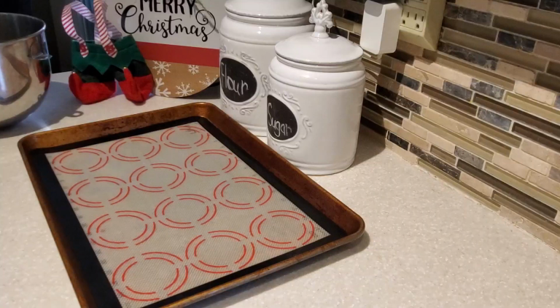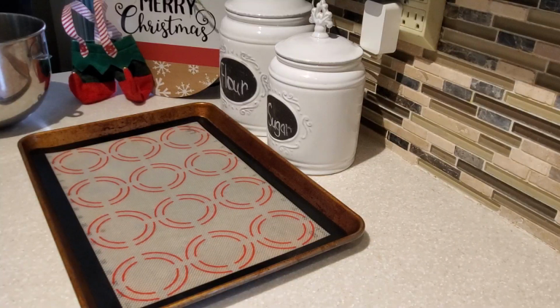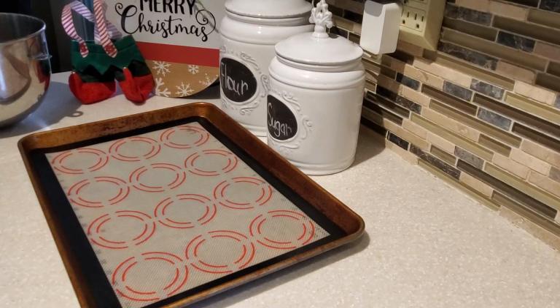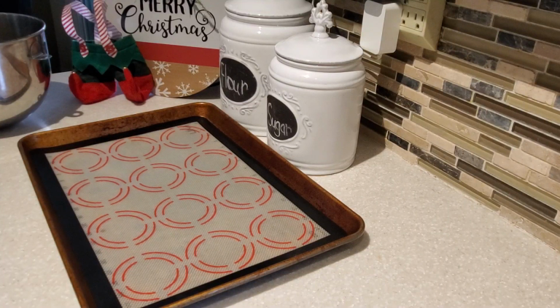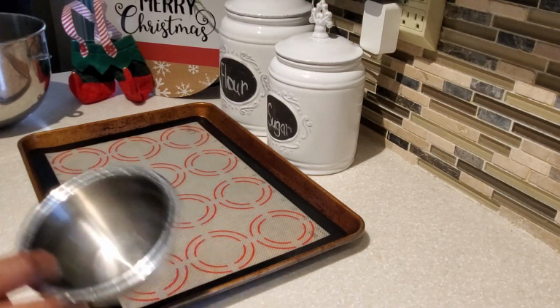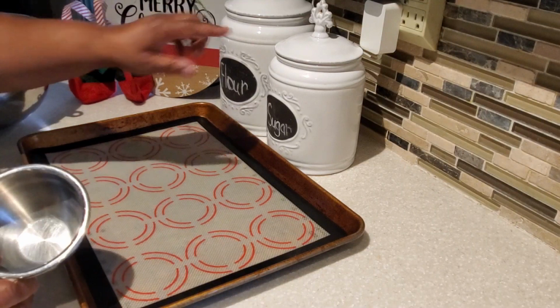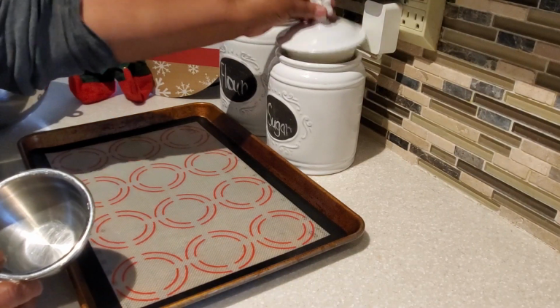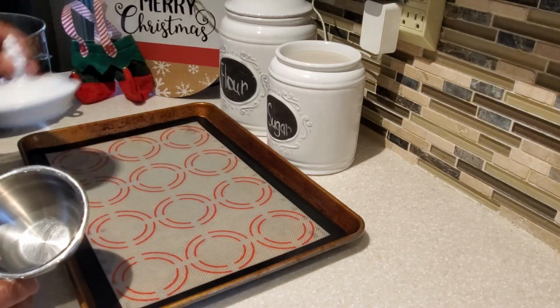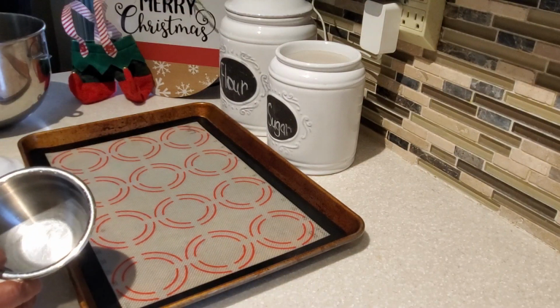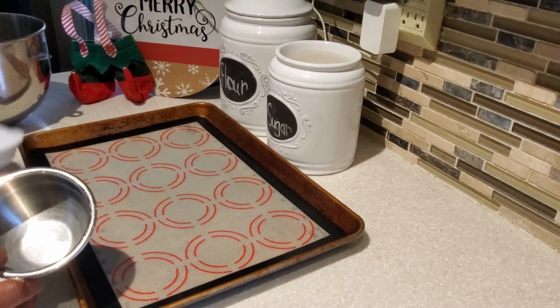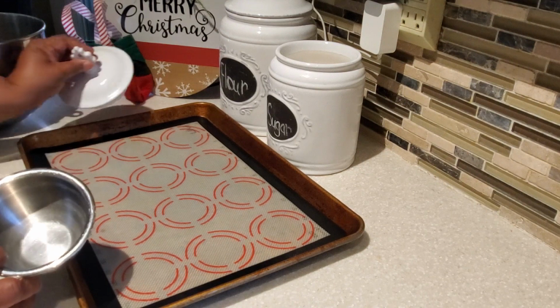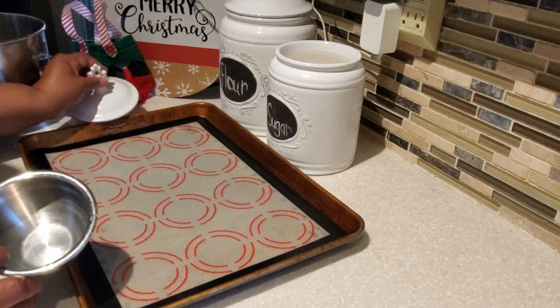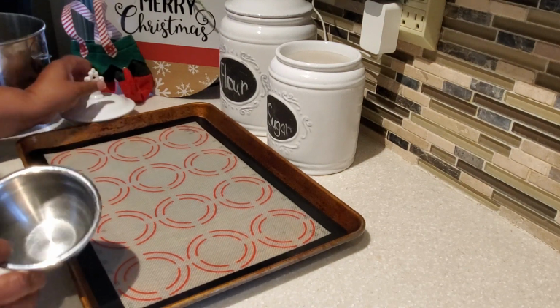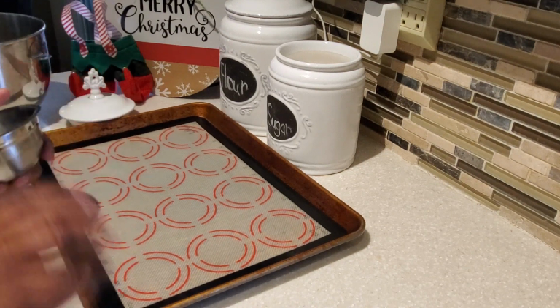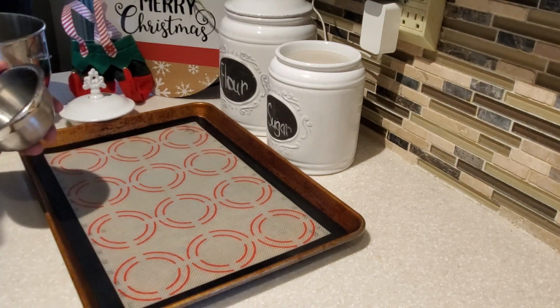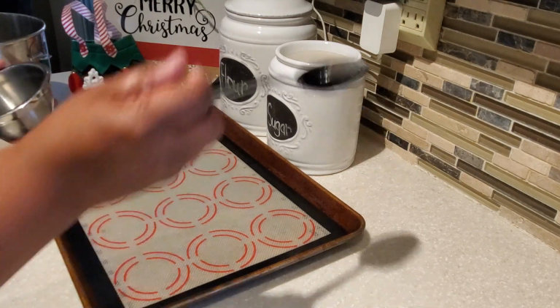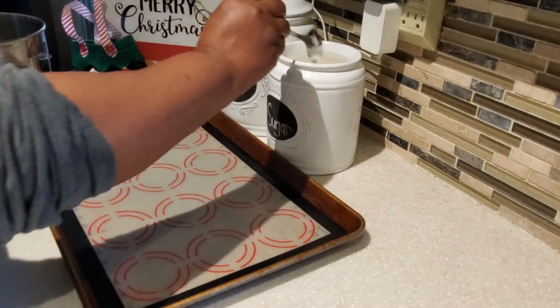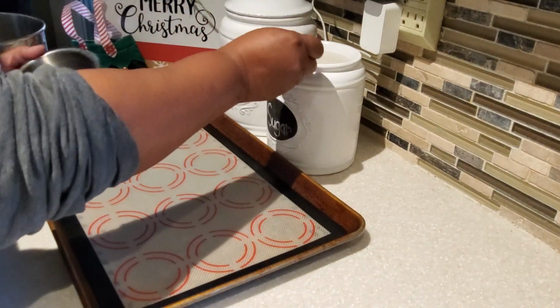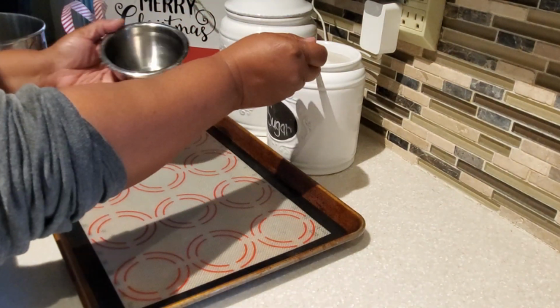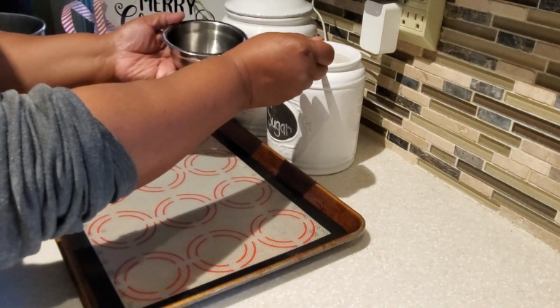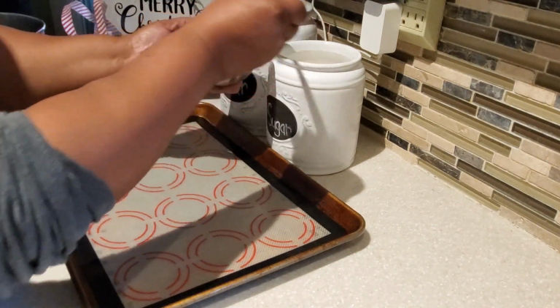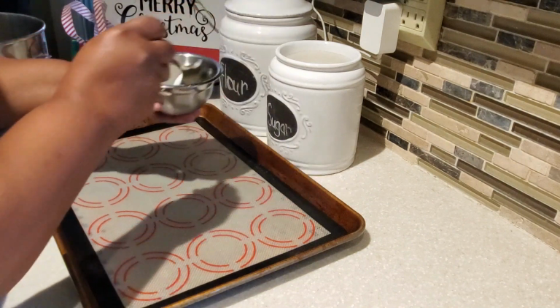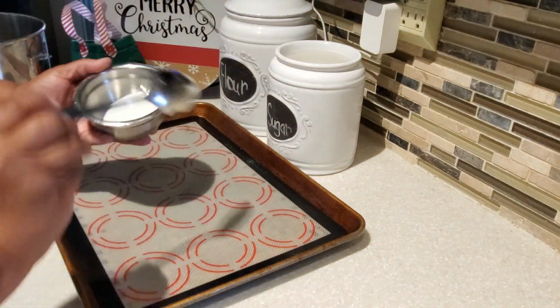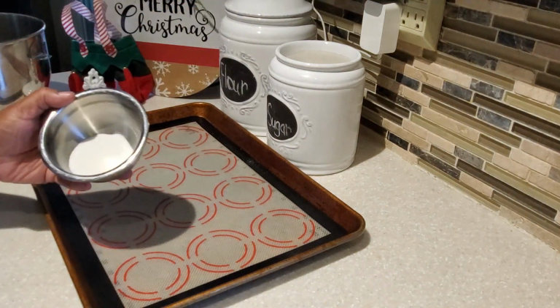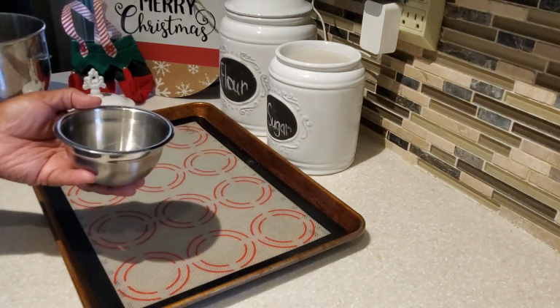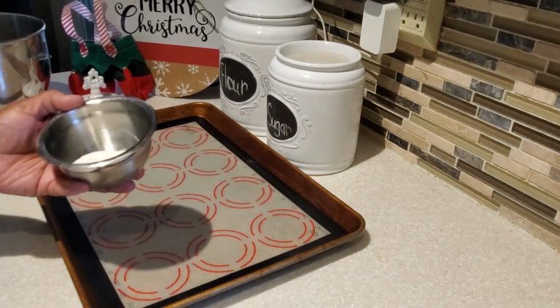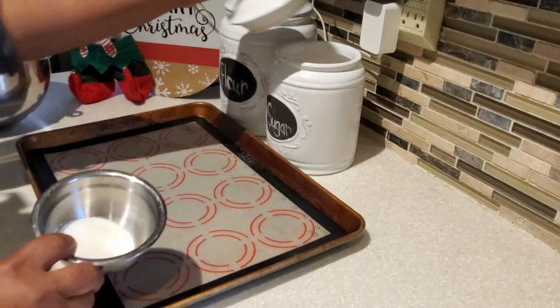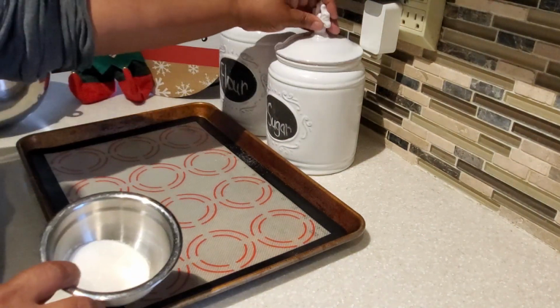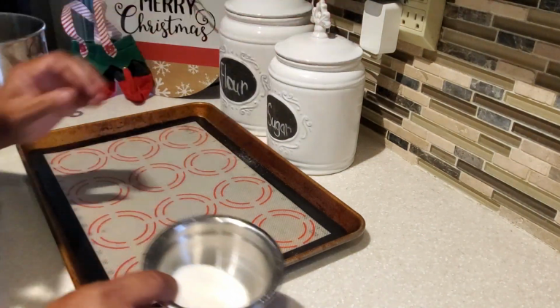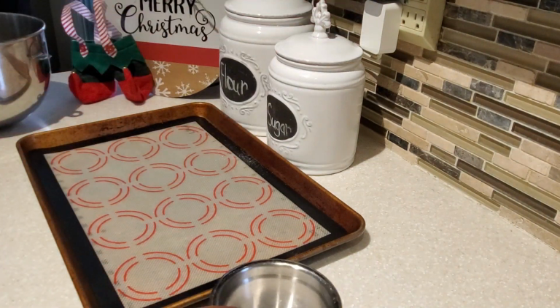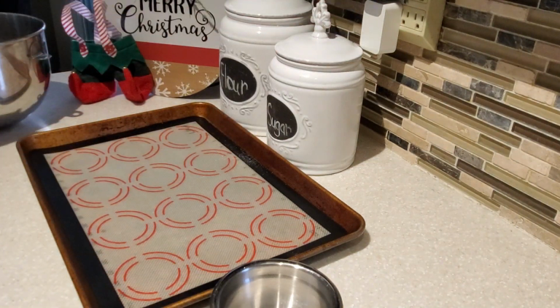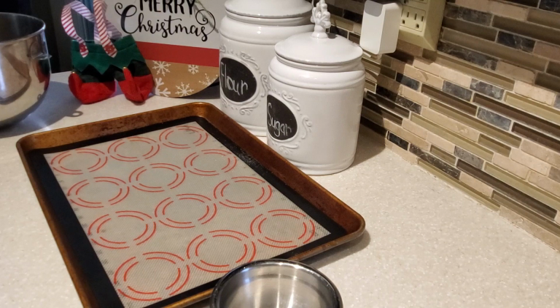I've tidied up my countertop and what we're going to do is put some regular granulated sugar in a bowl. I like using a small bowl — not too big — and you just need about two tablespoons of regular granulated sugar.